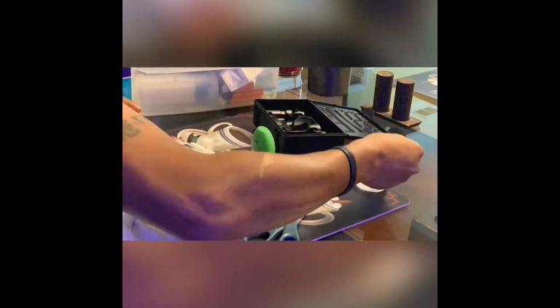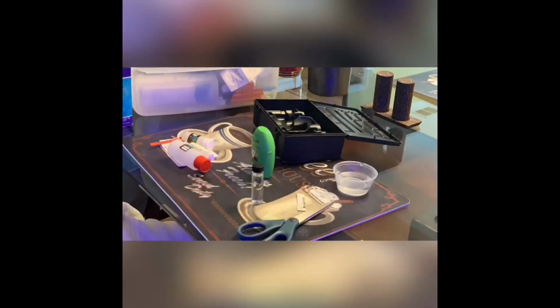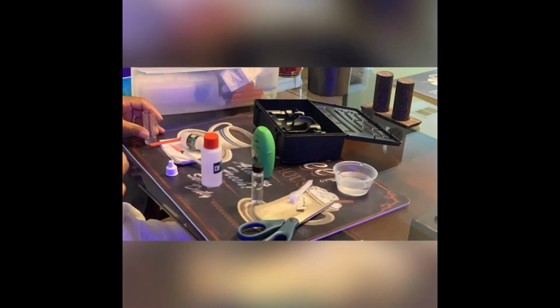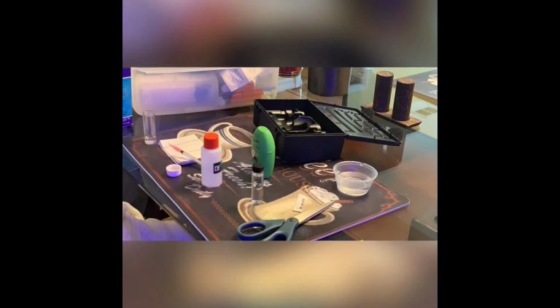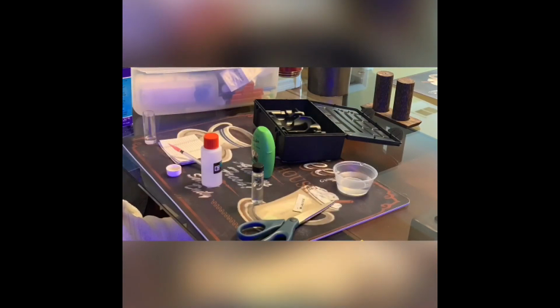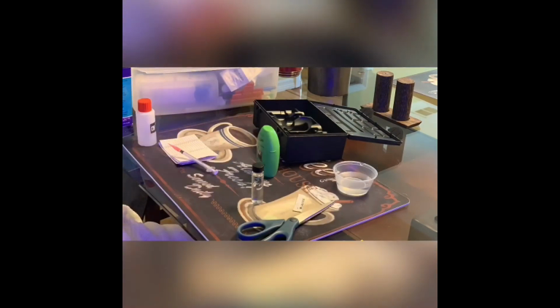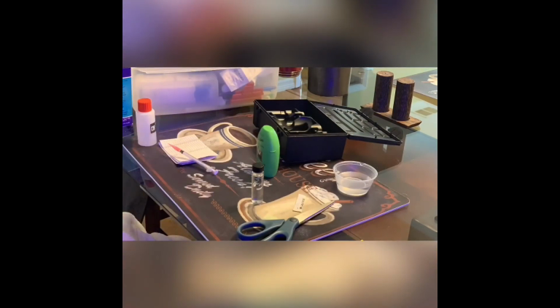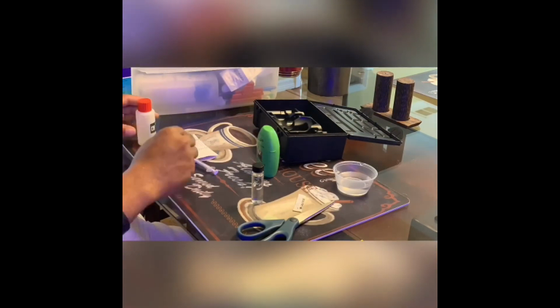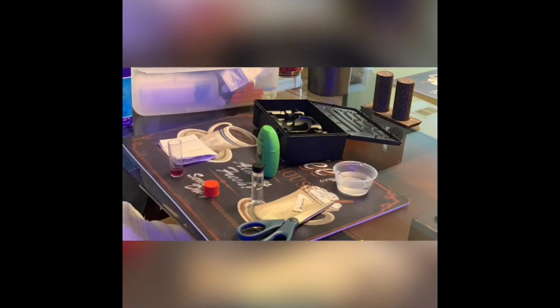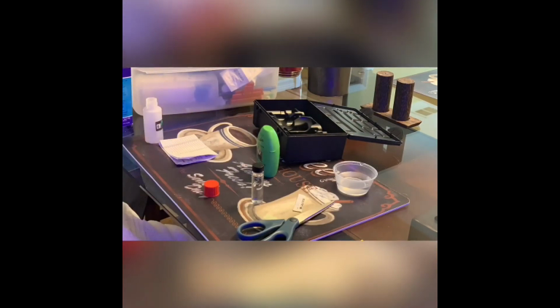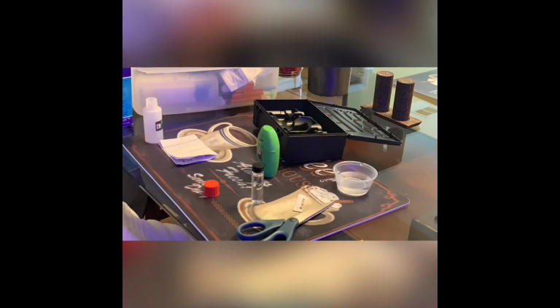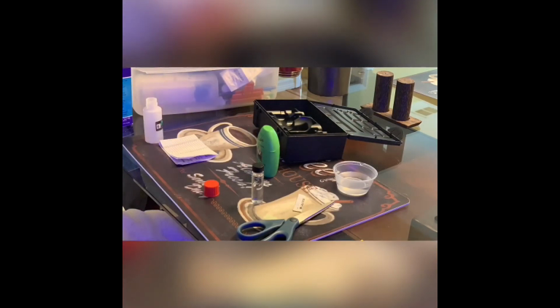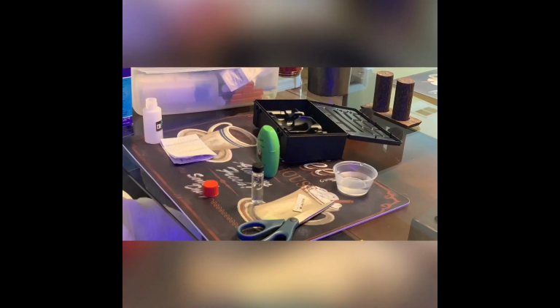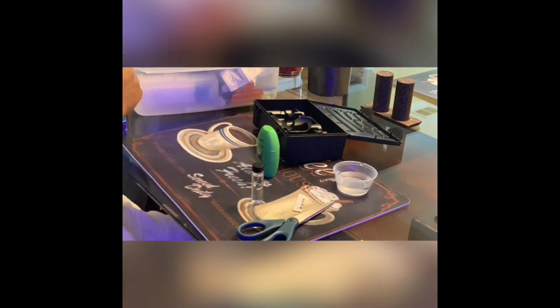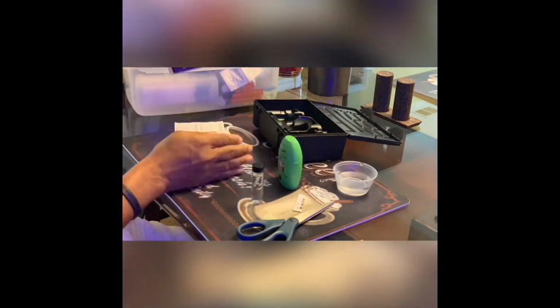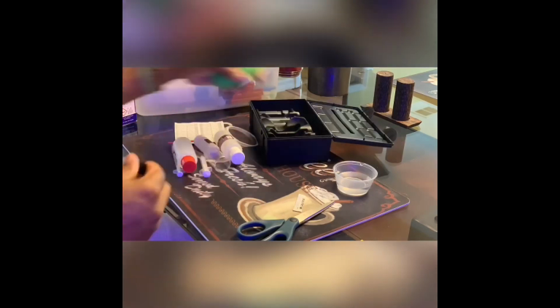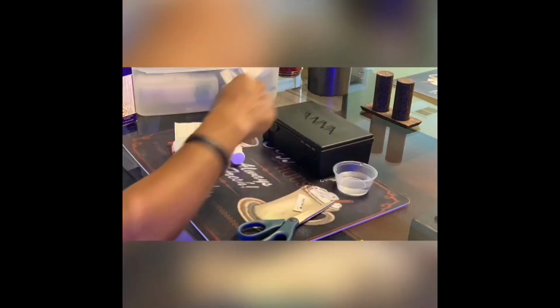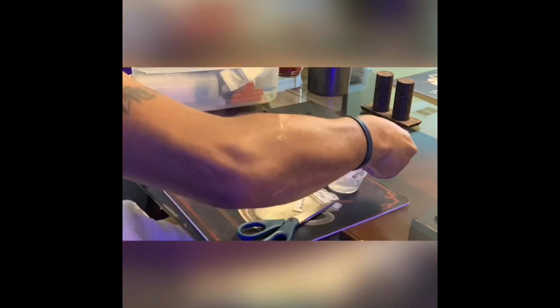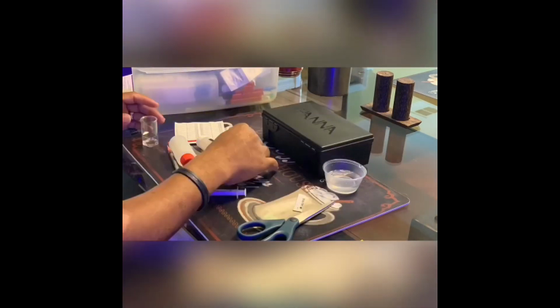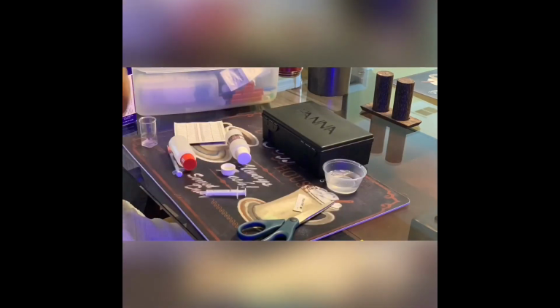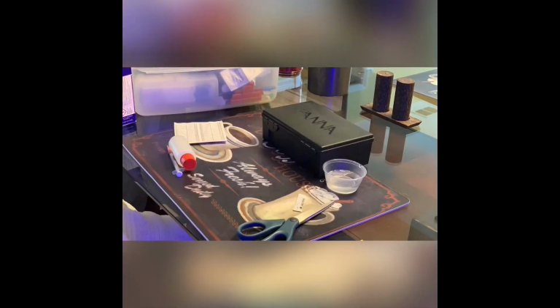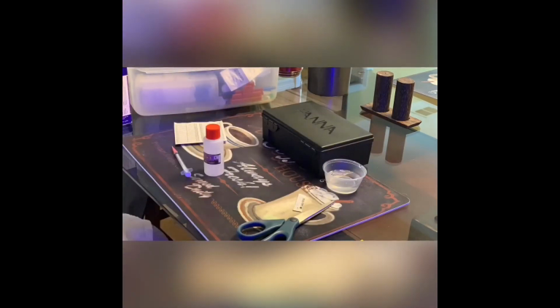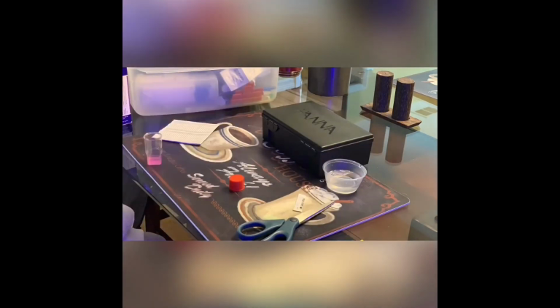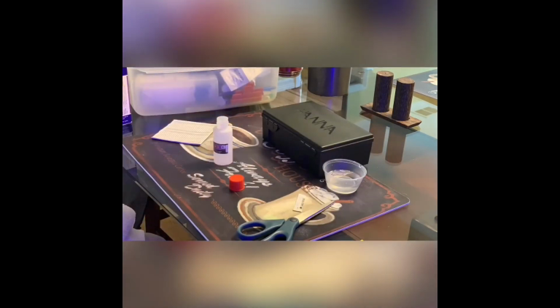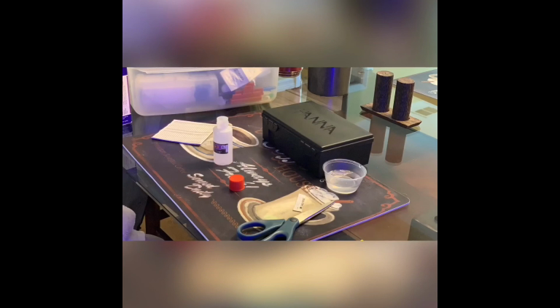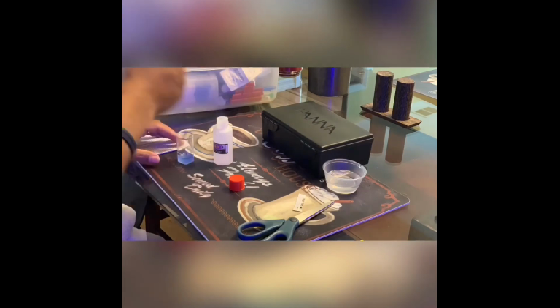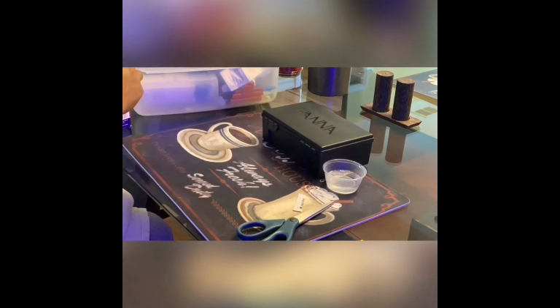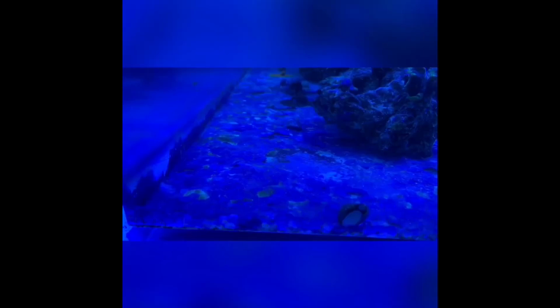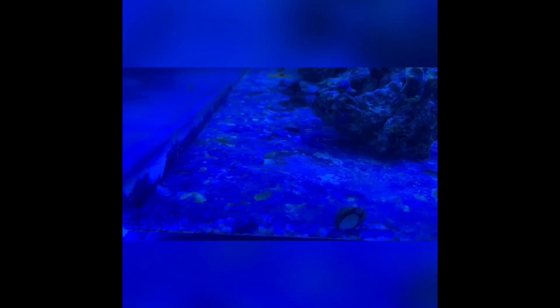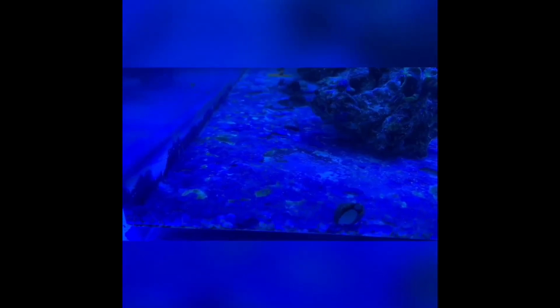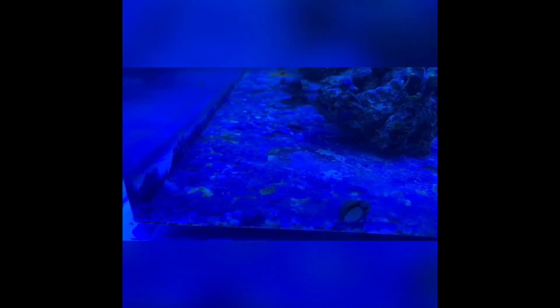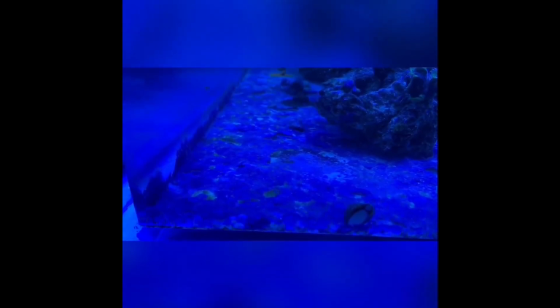During that time I cut down on the alkalinity dosing until it got stable, and pretty much everything is online now.